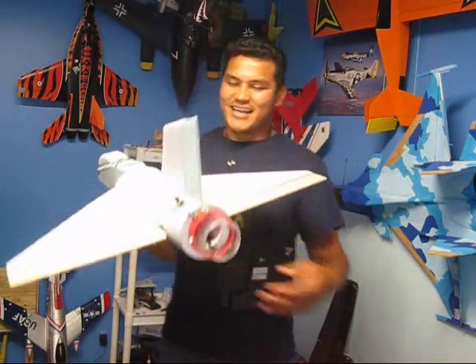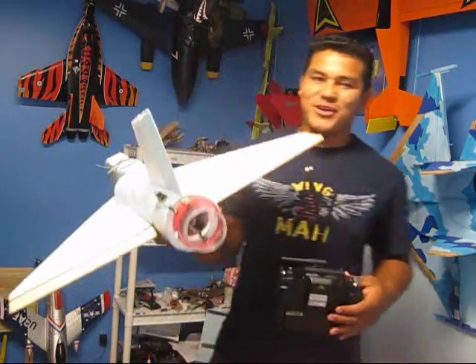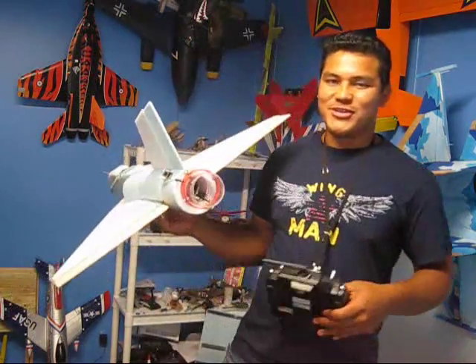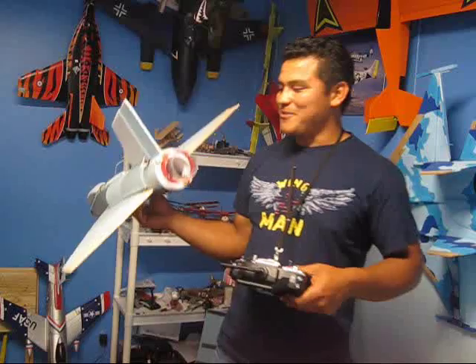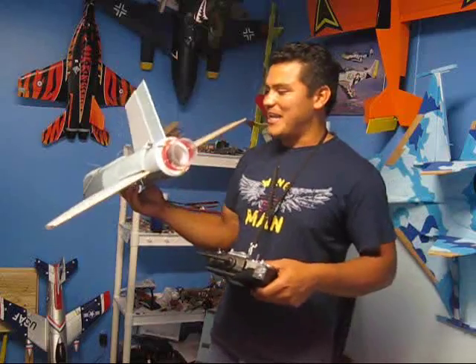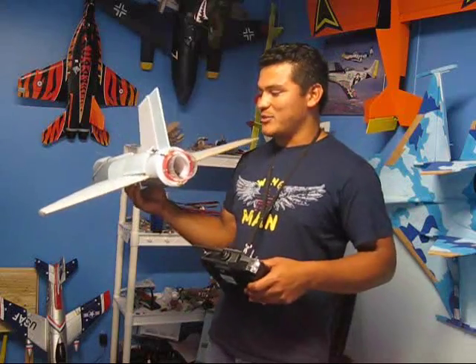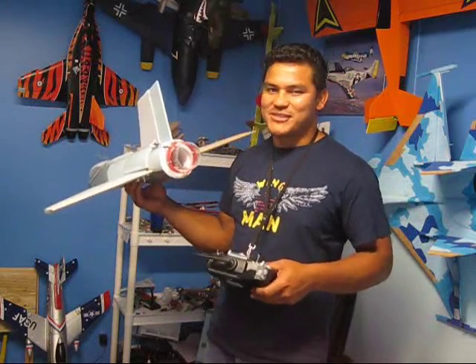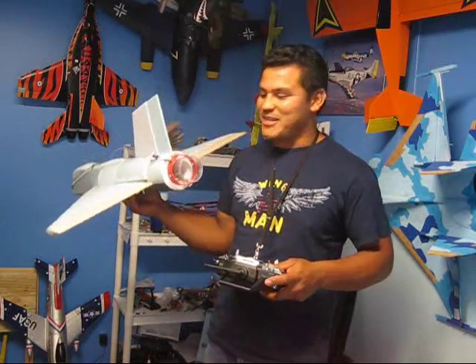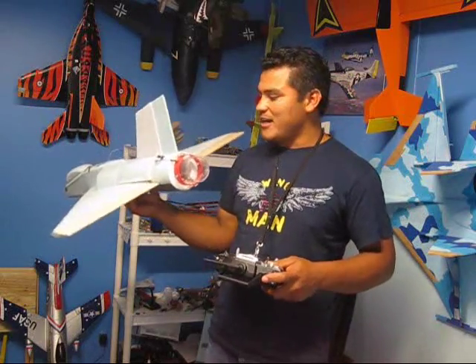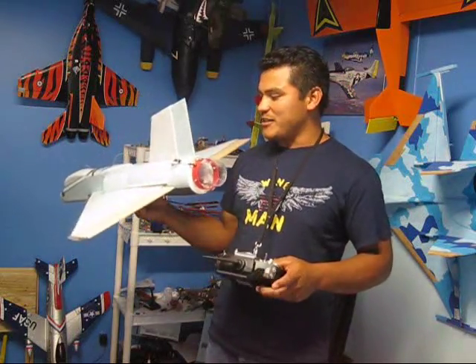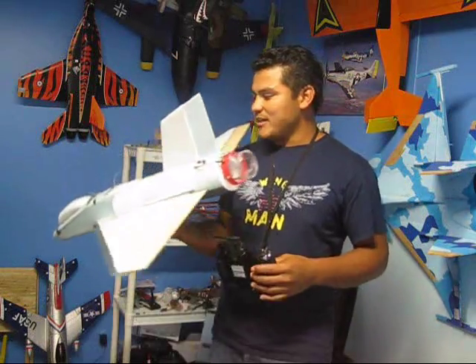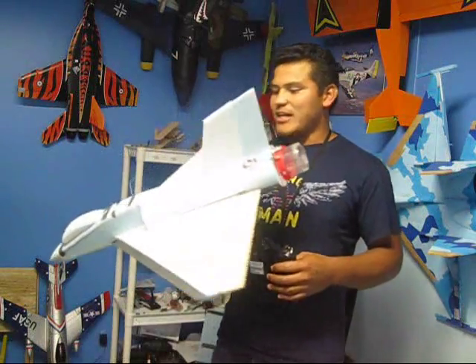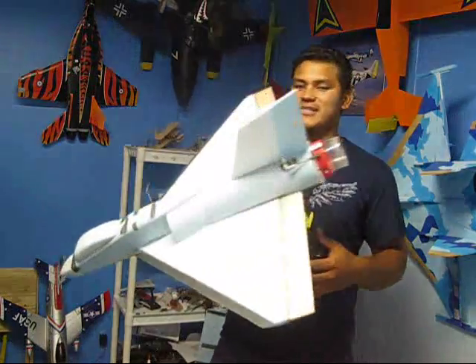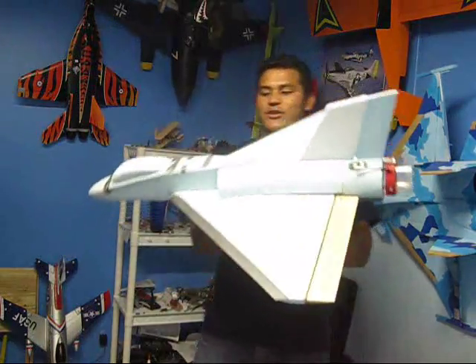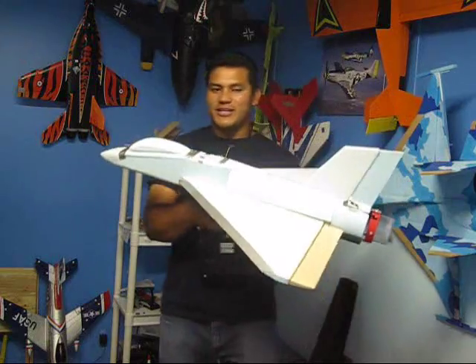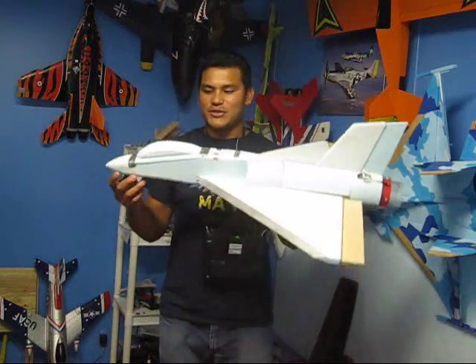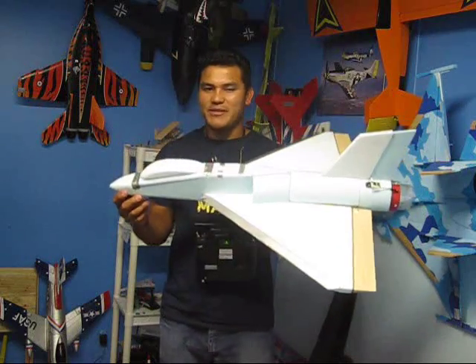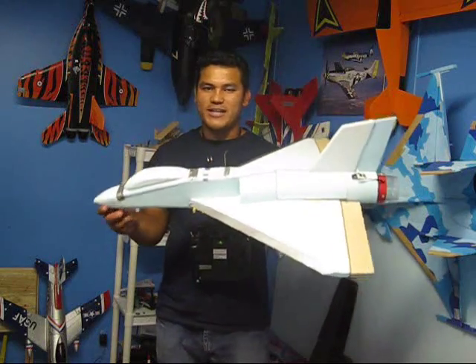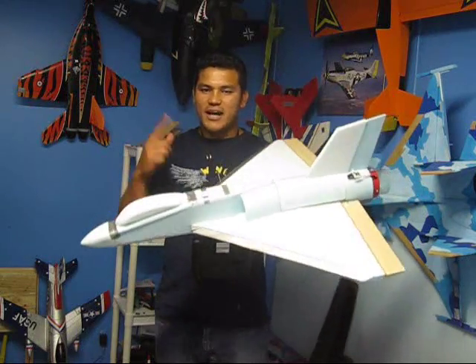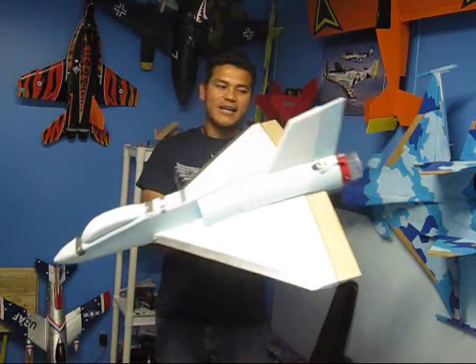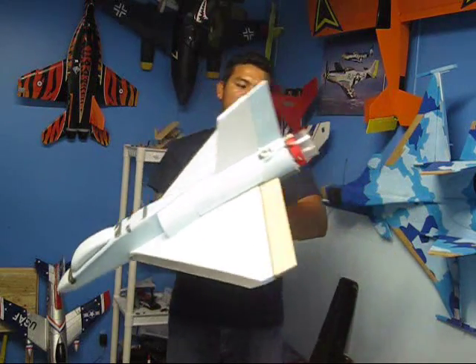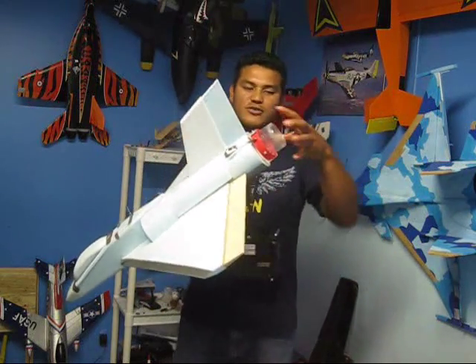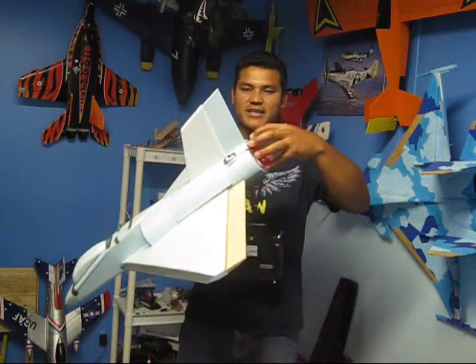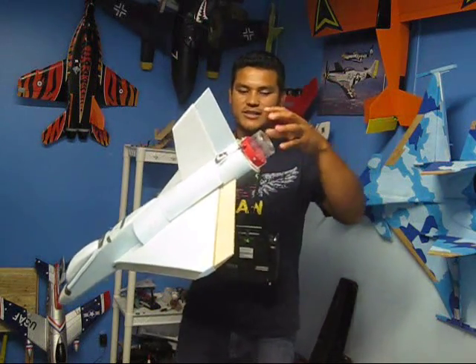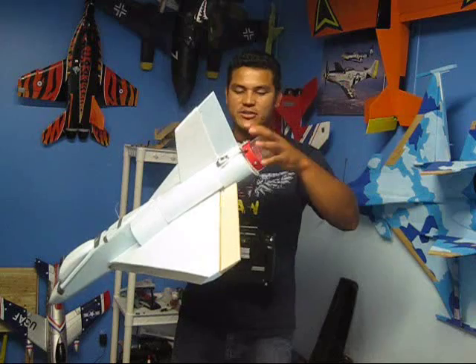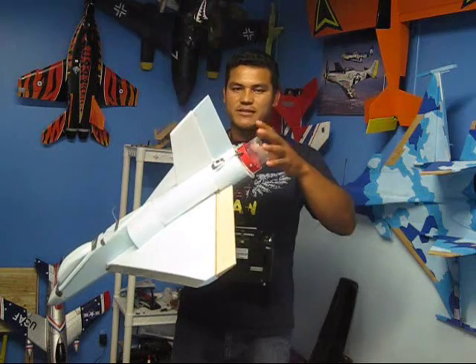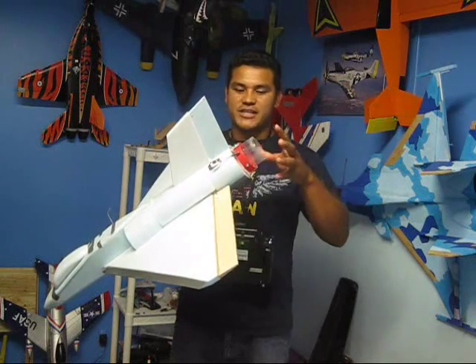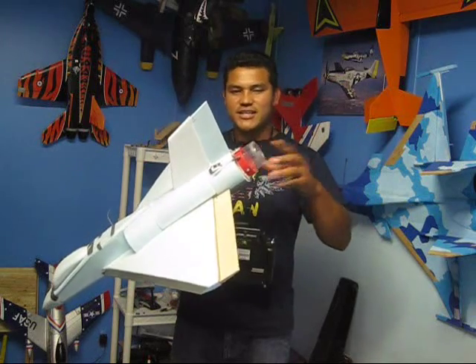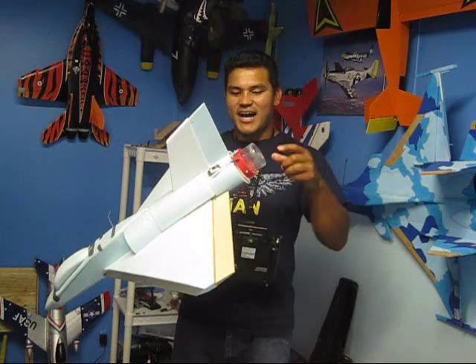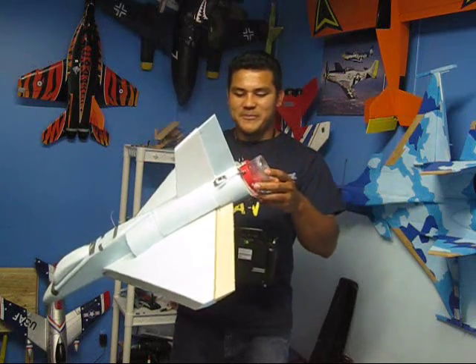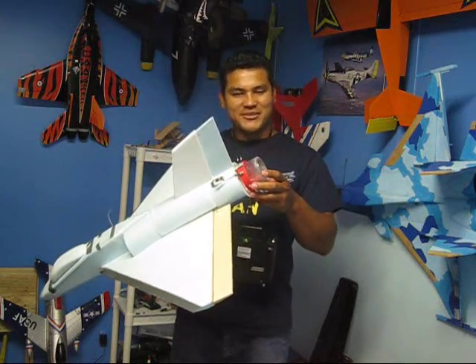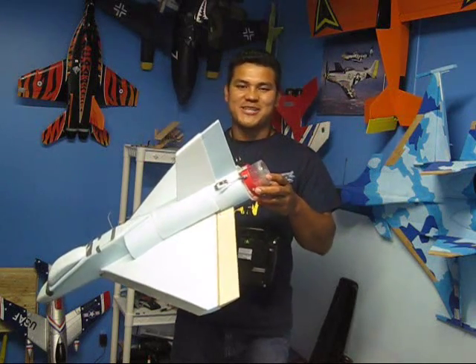I cannot wait to go fly now with the thrust vectoring system in it and see how it does. But right now, guys, I'm just going to go ahead and show you how the maiden fly went. And I'm going to show you how to make the thrust vectoring system from scratch — maybe on the next video.